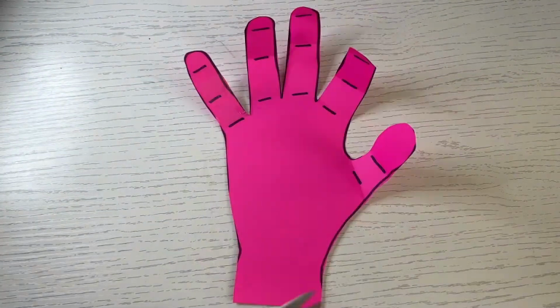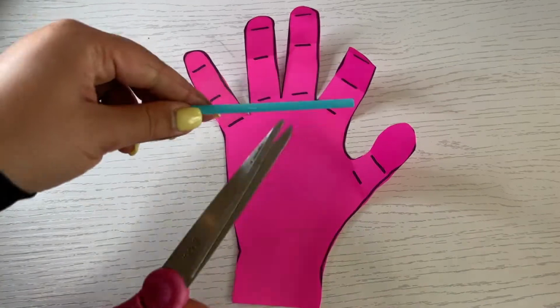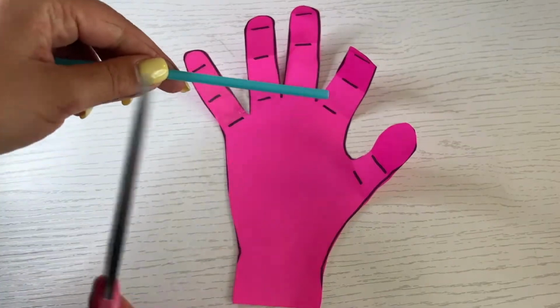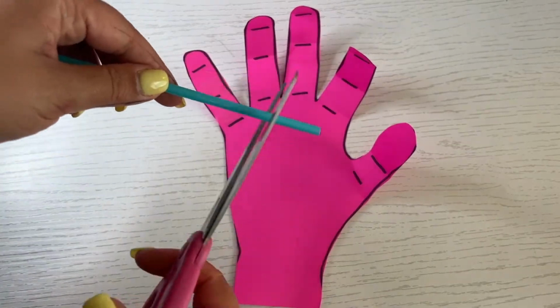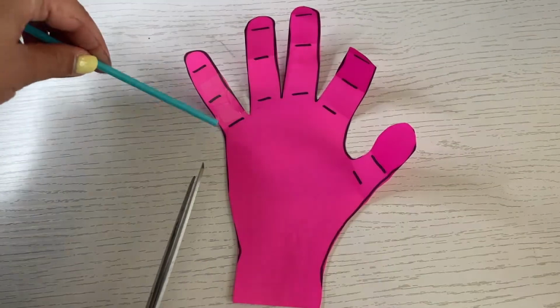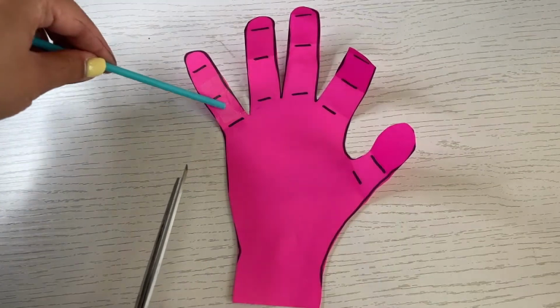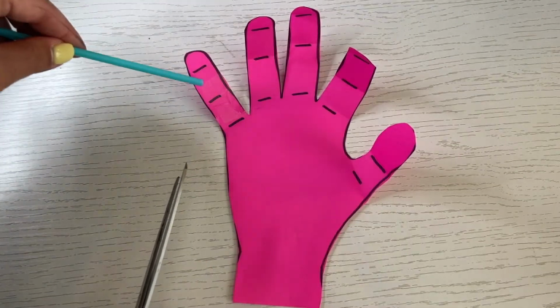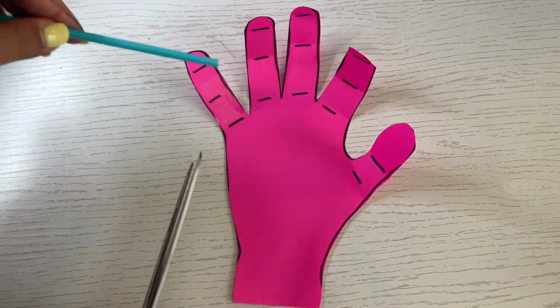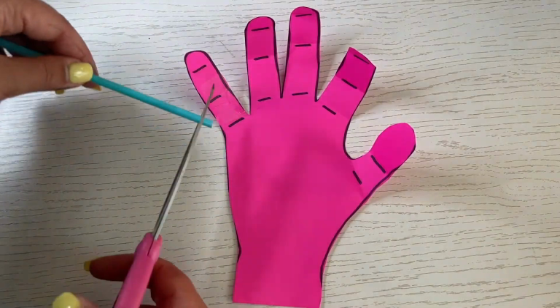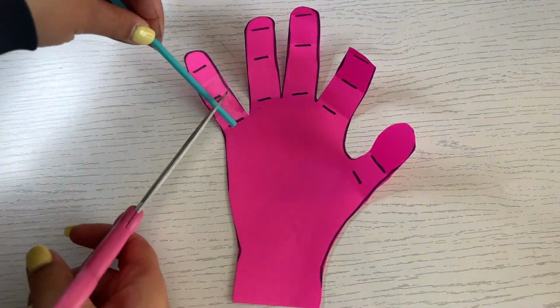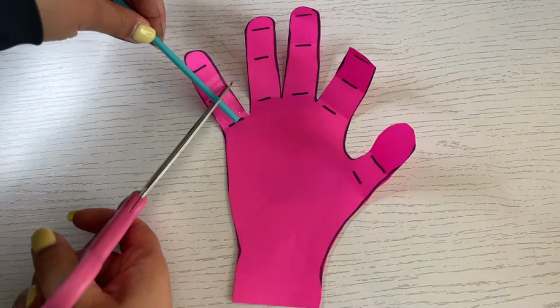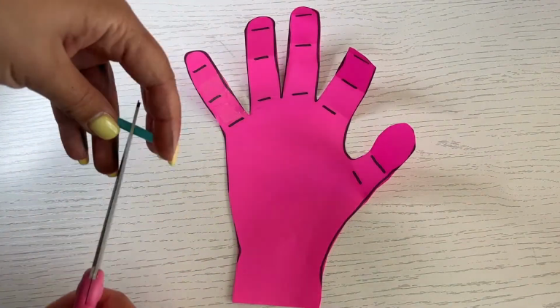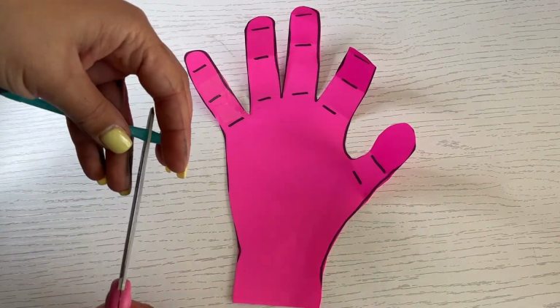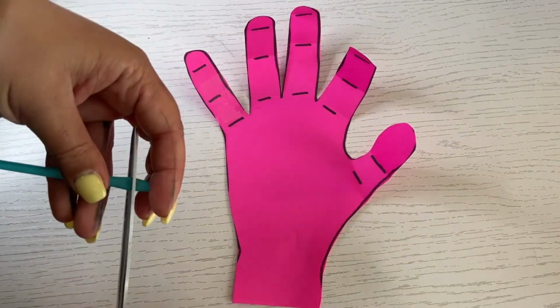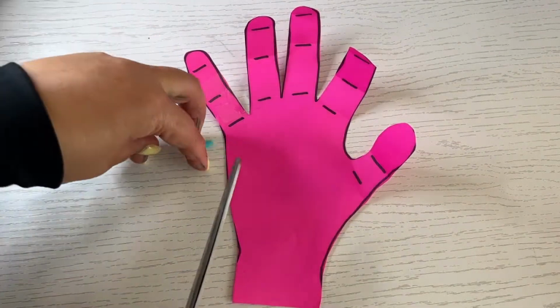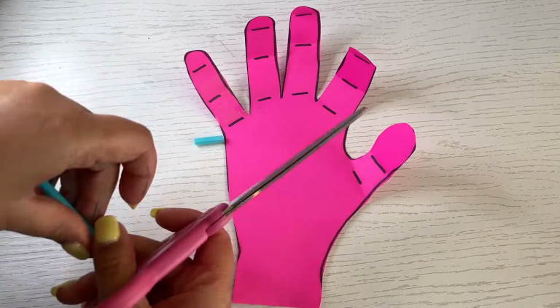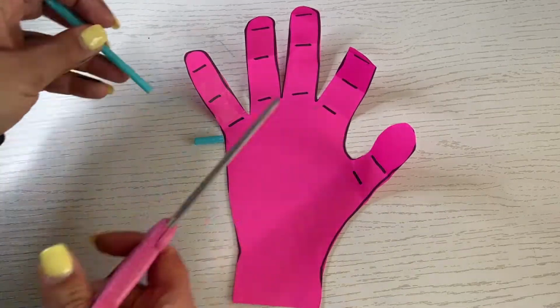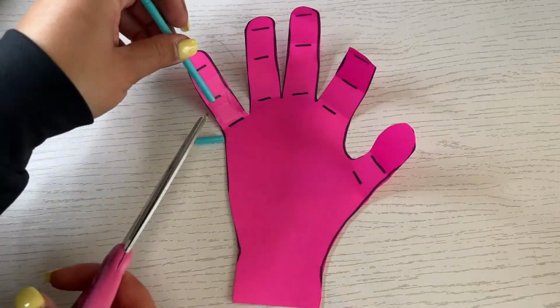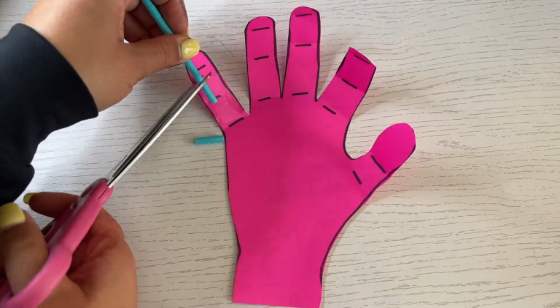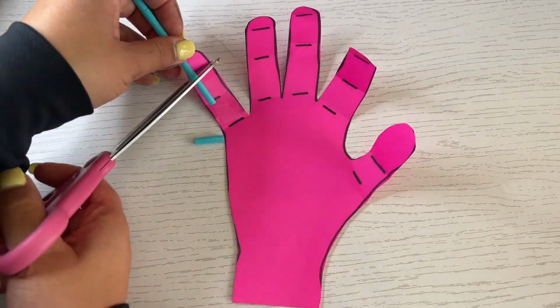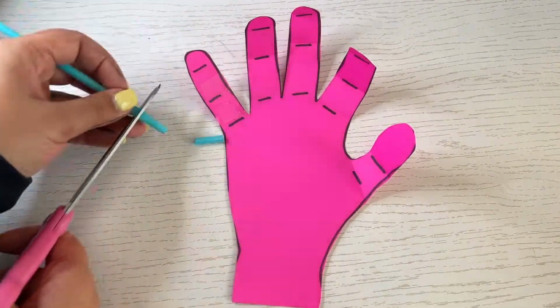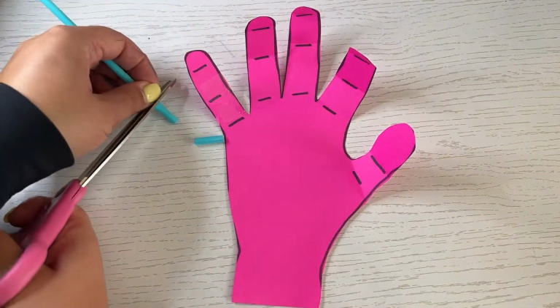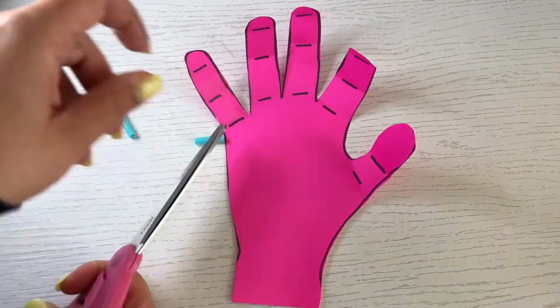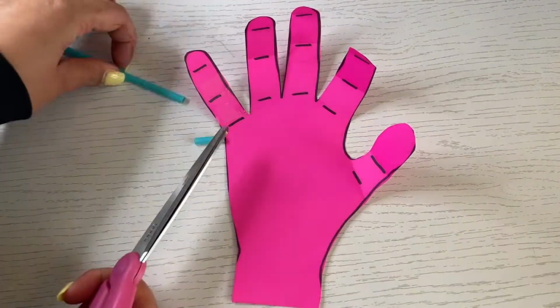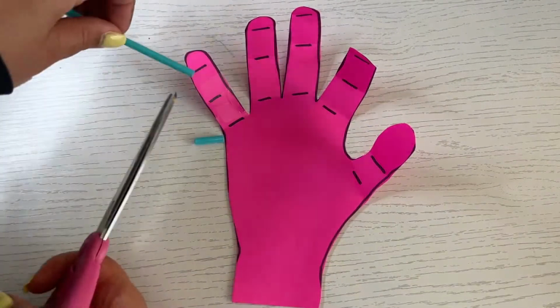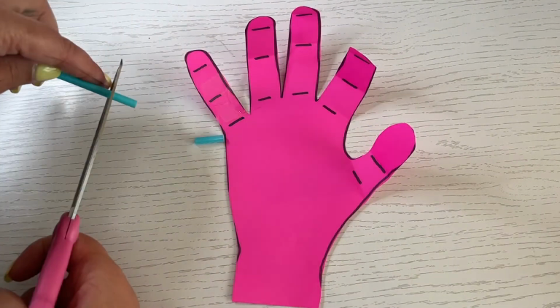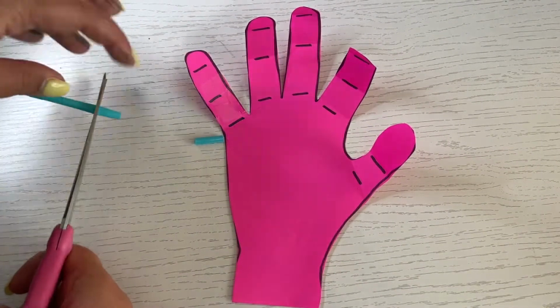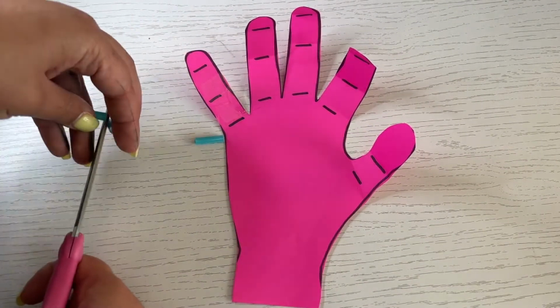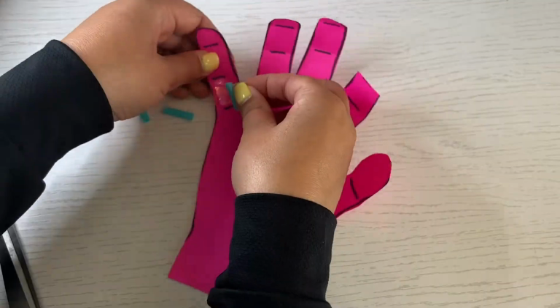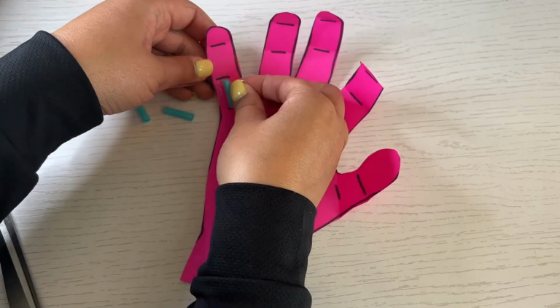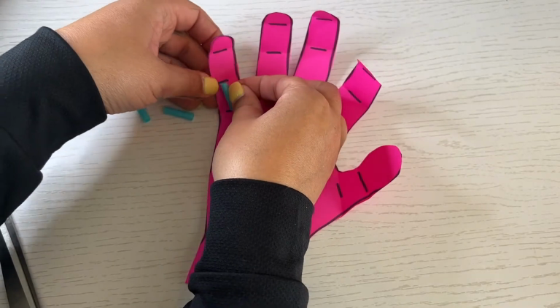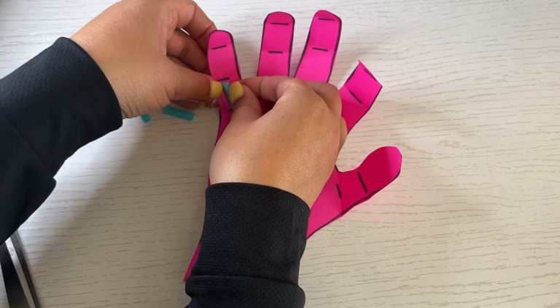Cut straws into pieces that fit in between the finger joints and don't overlap the lines. Leave space in between each straw and tape in place.